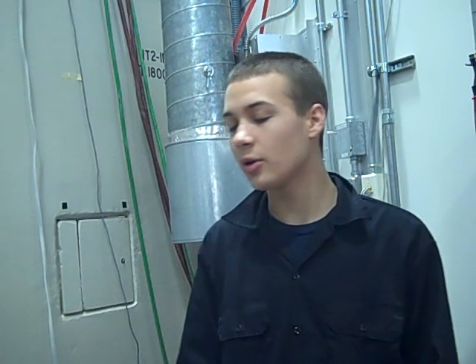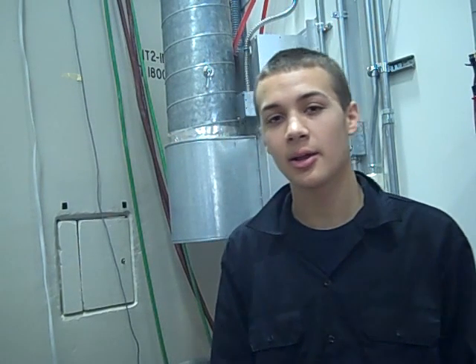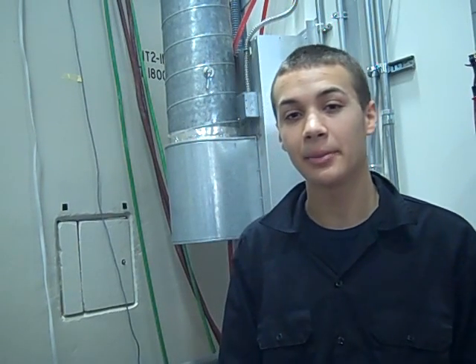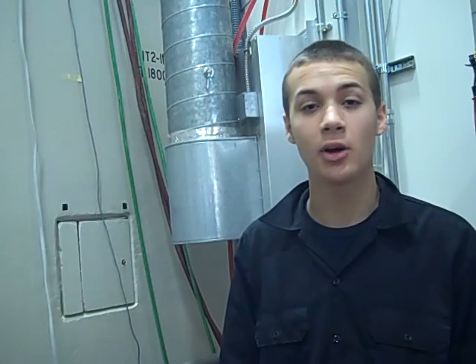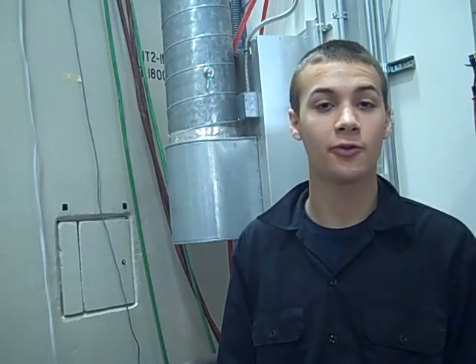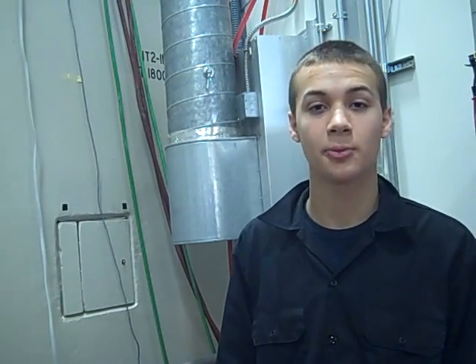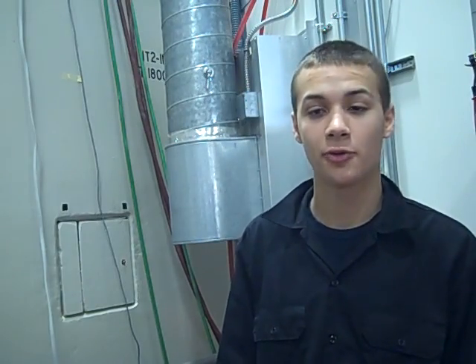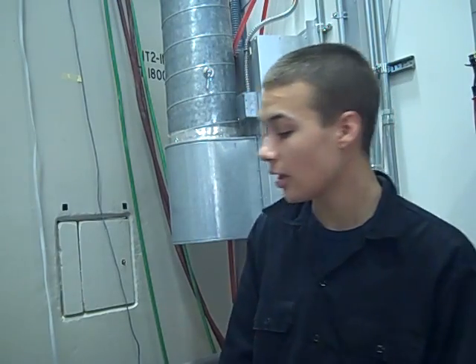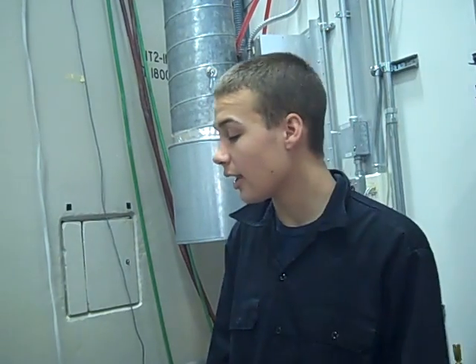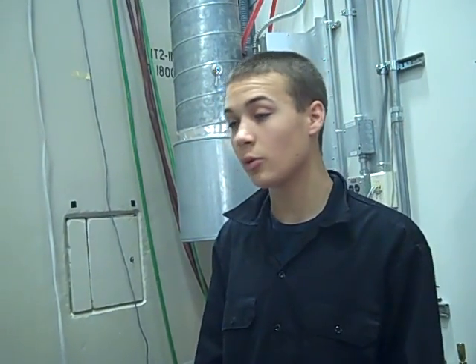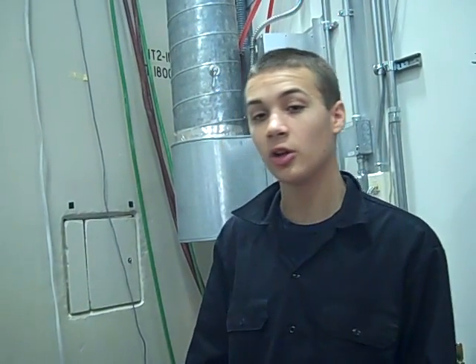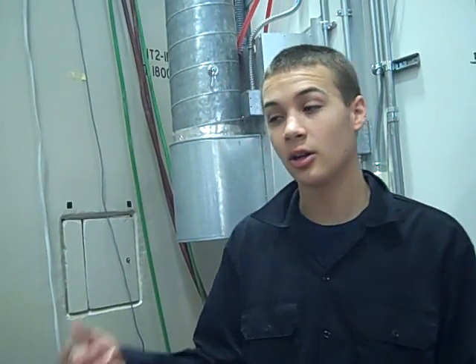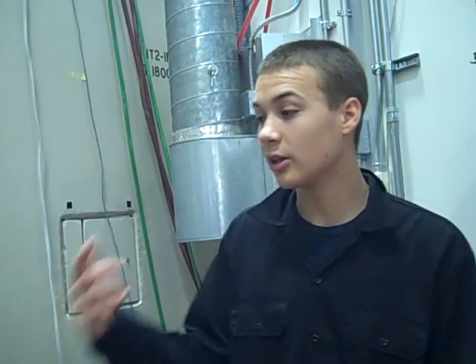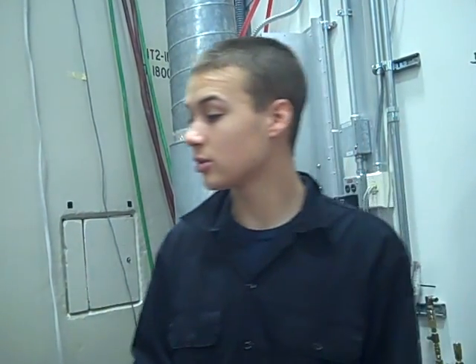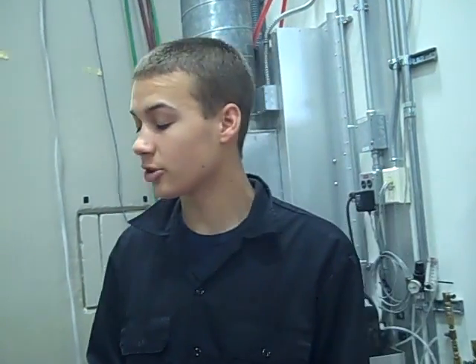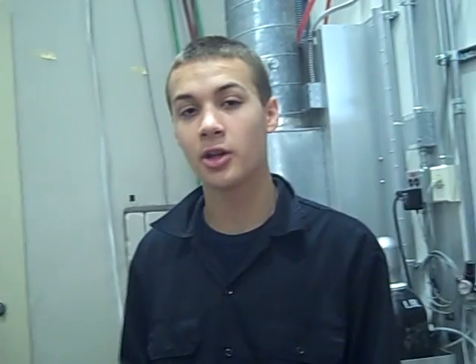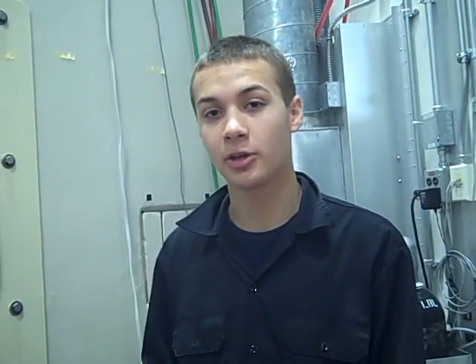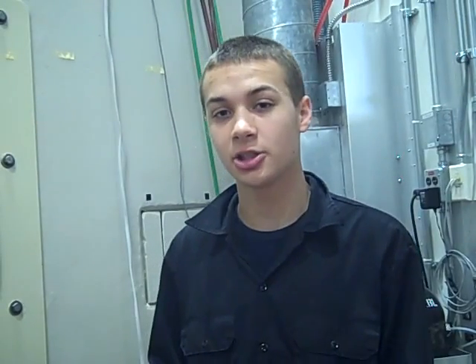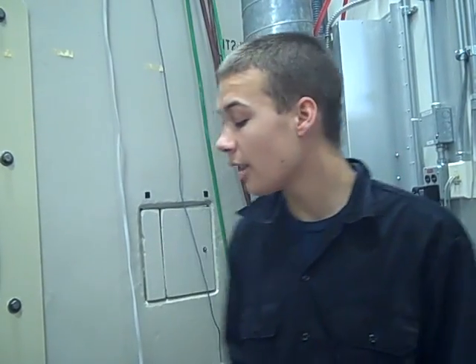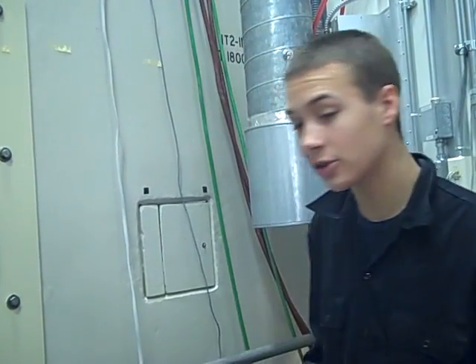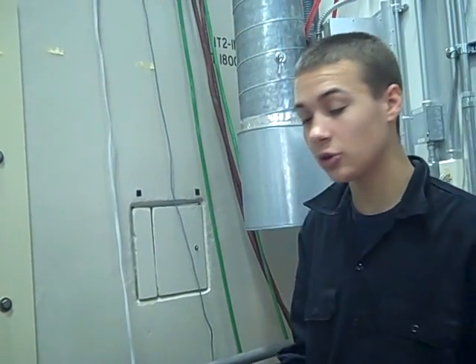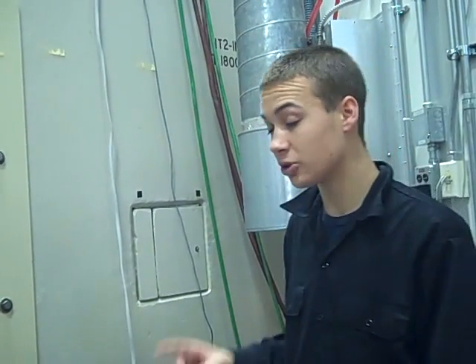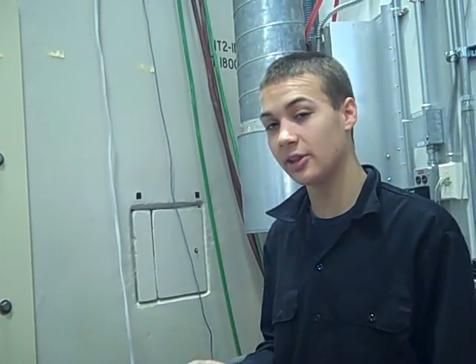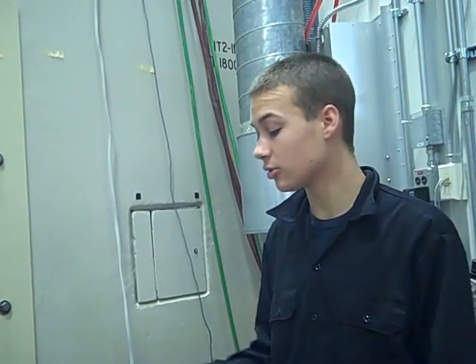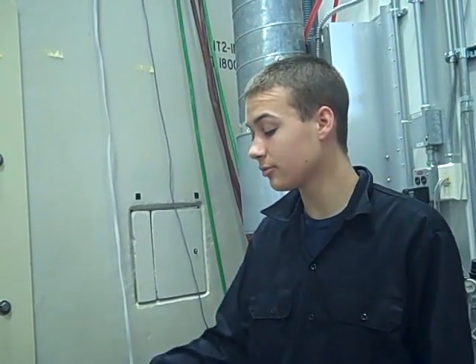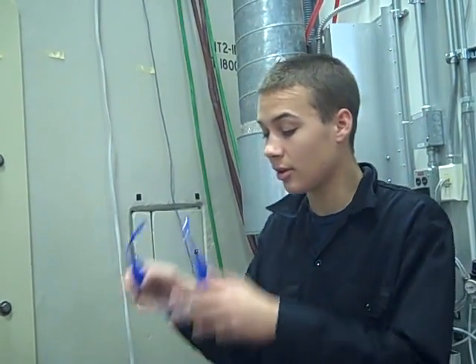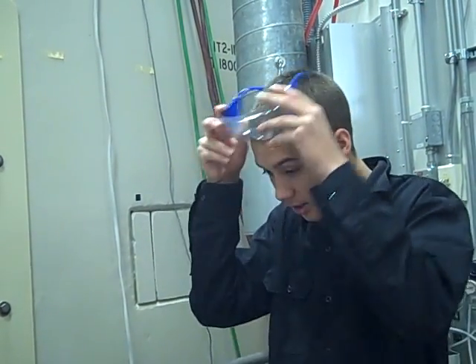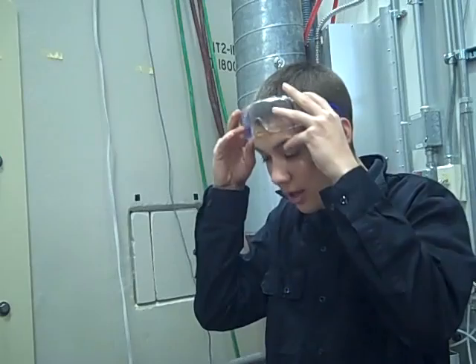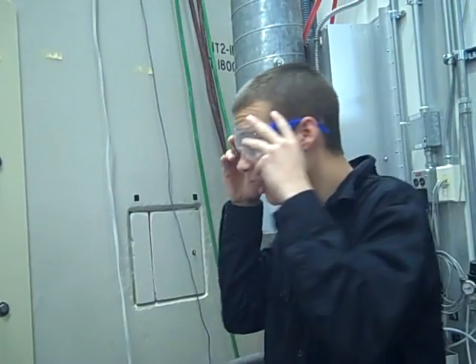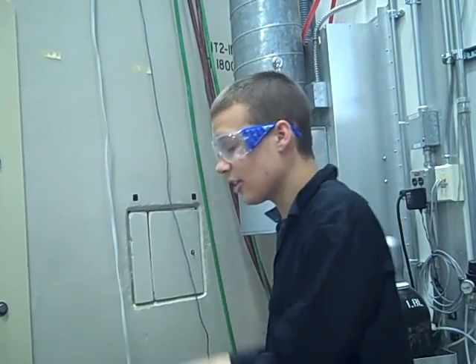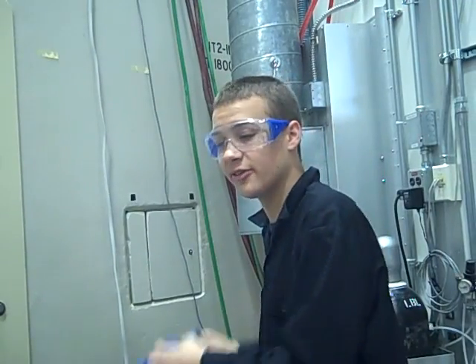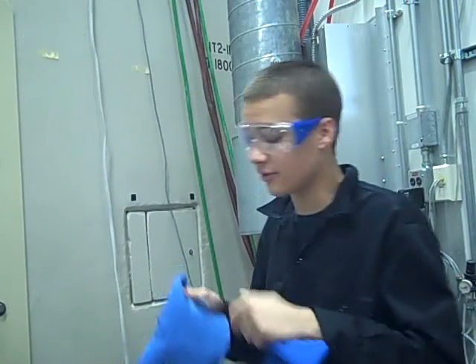Today we are at Big Line 1.4.4 and we are going to fill in this fiber stuff with liquid nitrogen. The first thing you have to do is put your safety goggles on and your safety gloves.